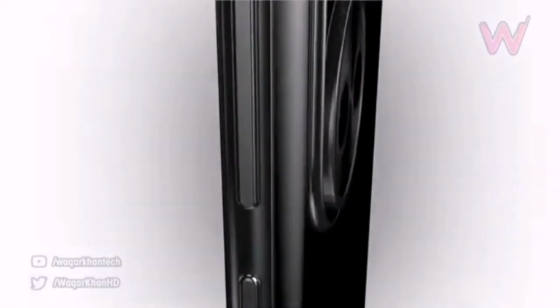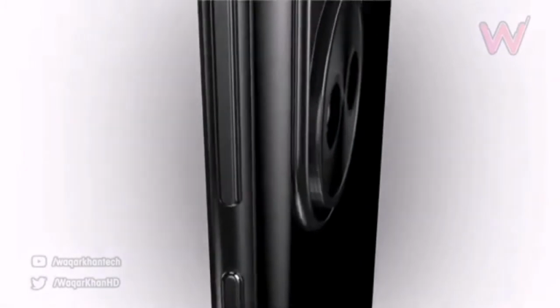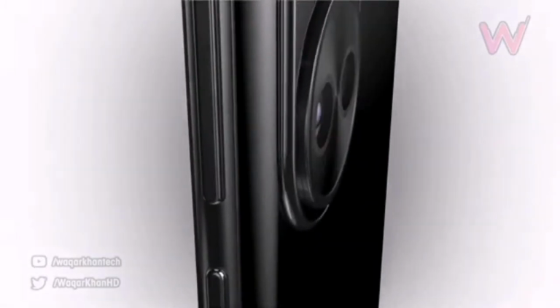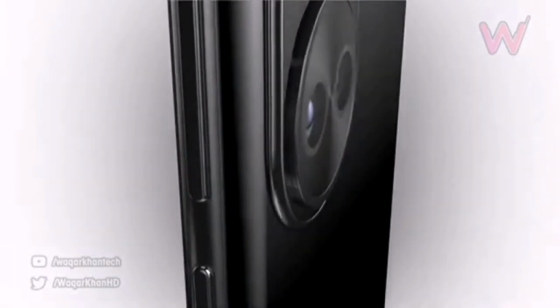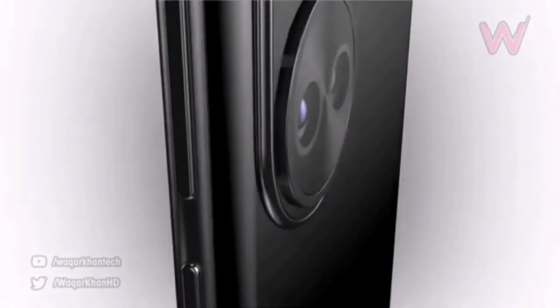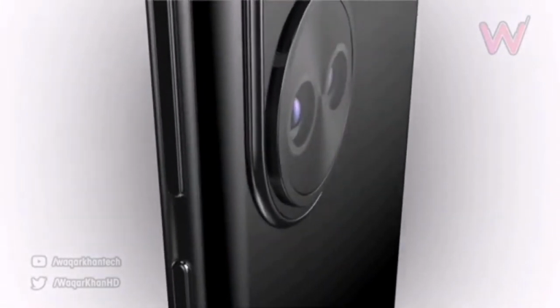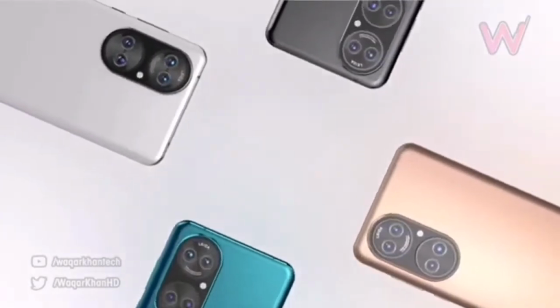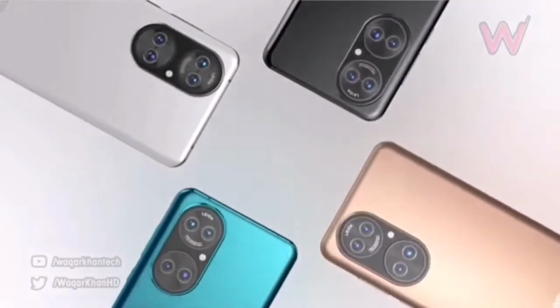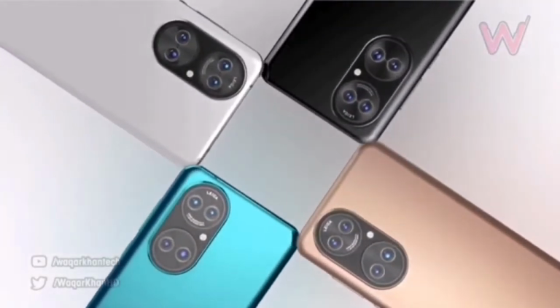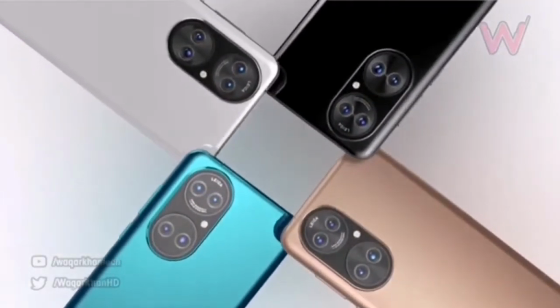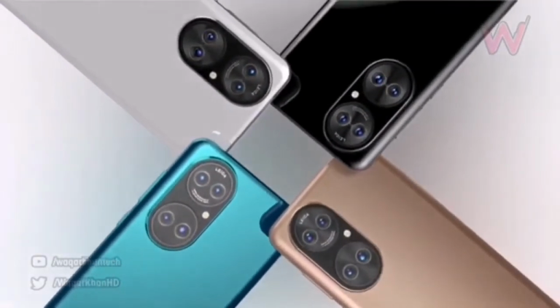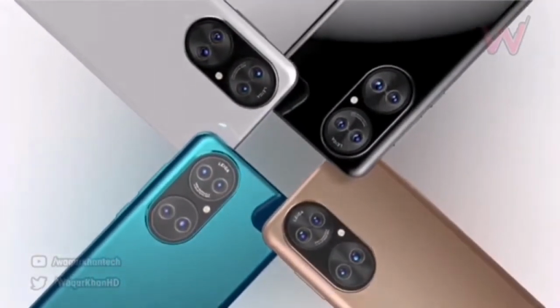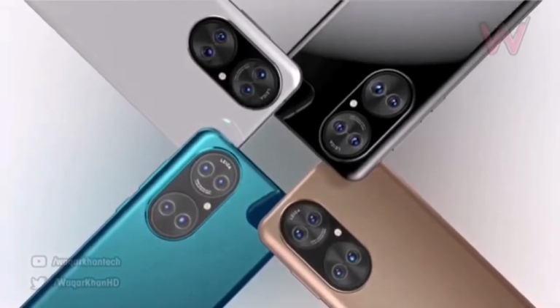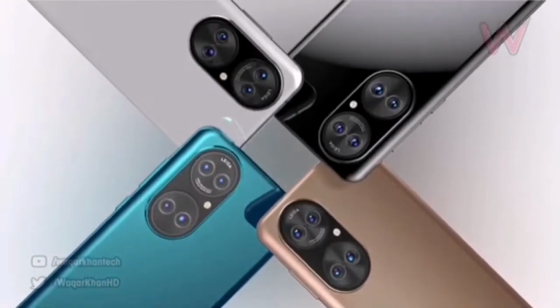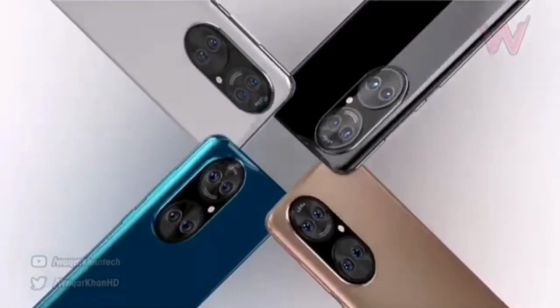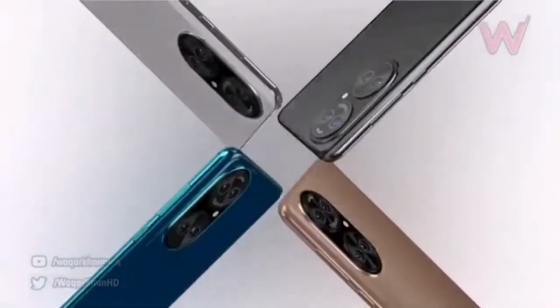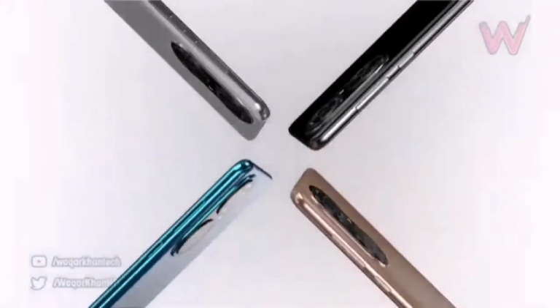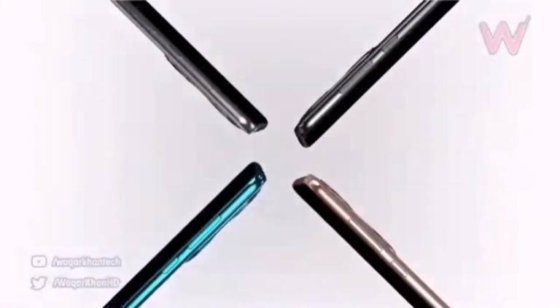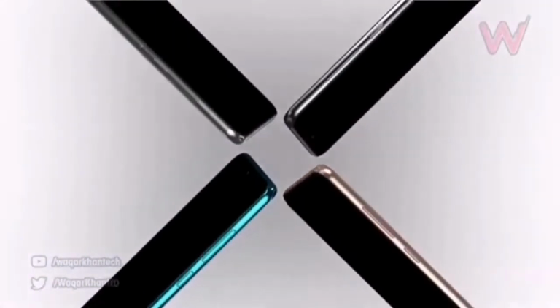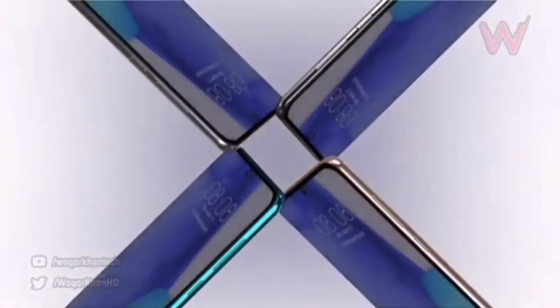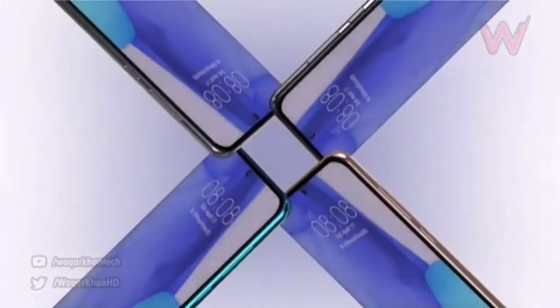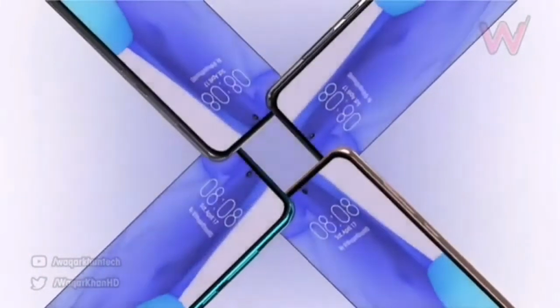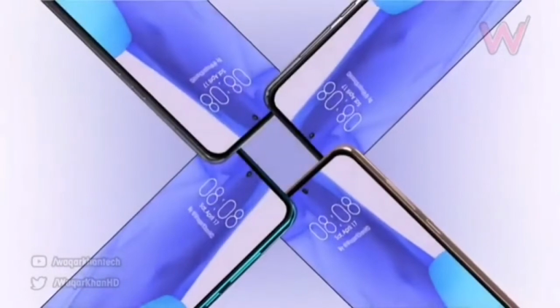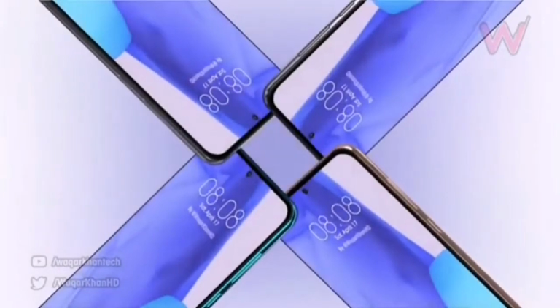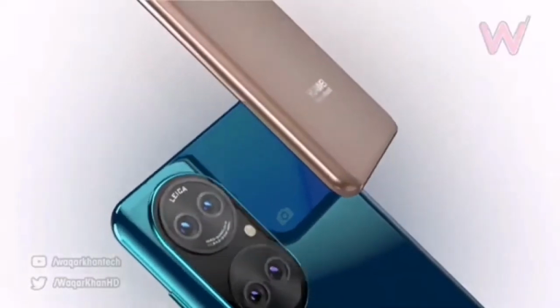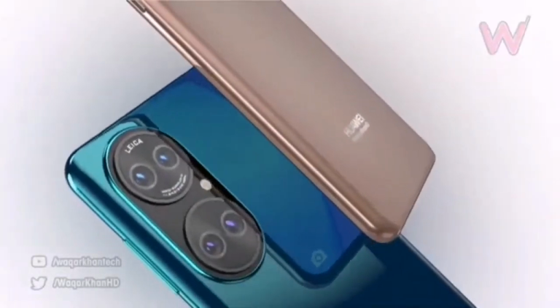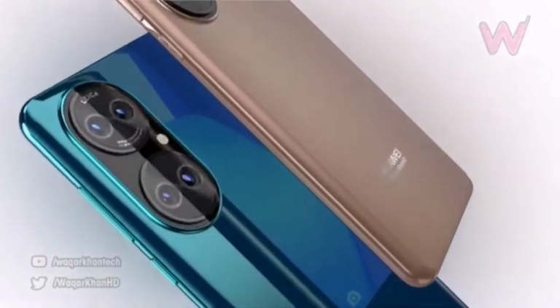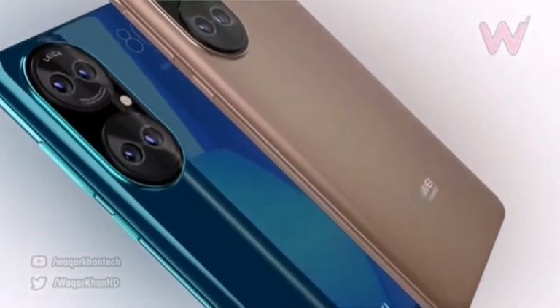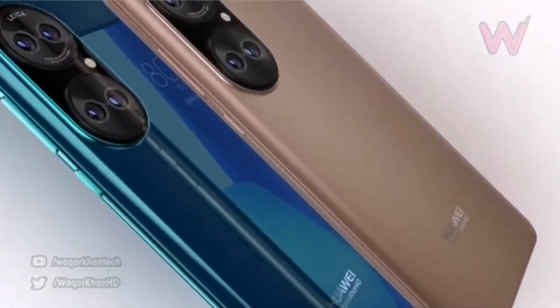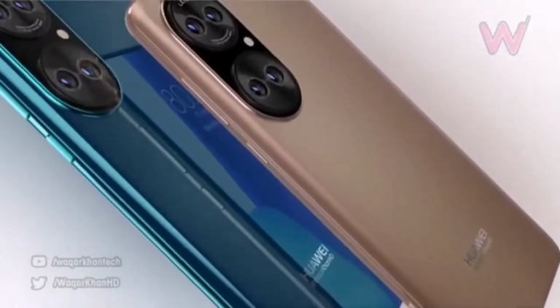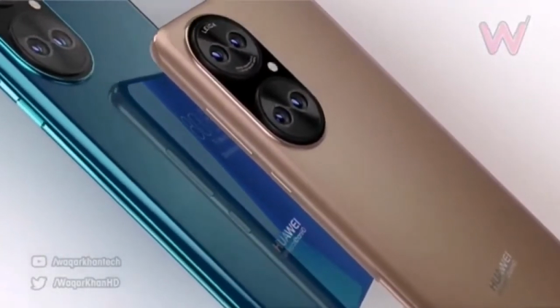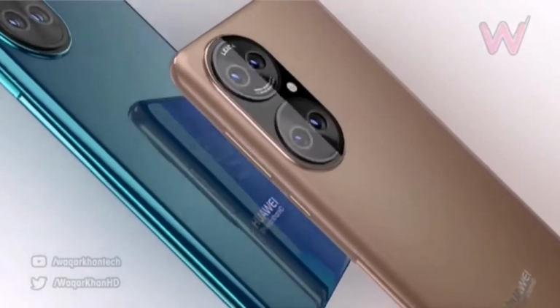The creator of the video suggests four possible colors: black, white, green, and beige. Recall that the Huawei P50 is expected to have an advanced Sony IMX800 liquid lens sensor, in addition to the Kirin 9000 chipset and HarmonyOS out of the box.